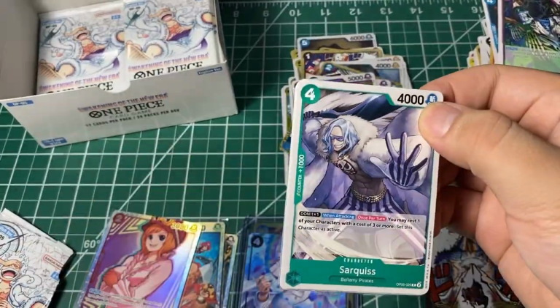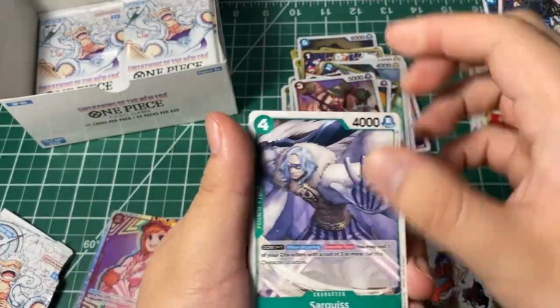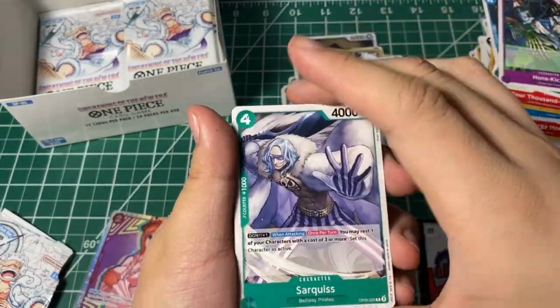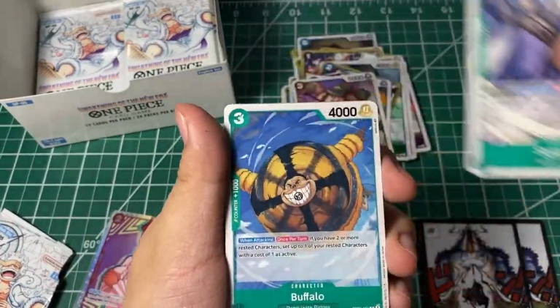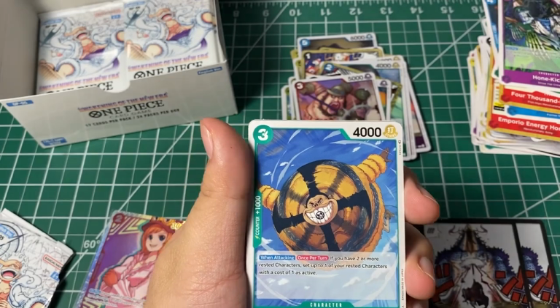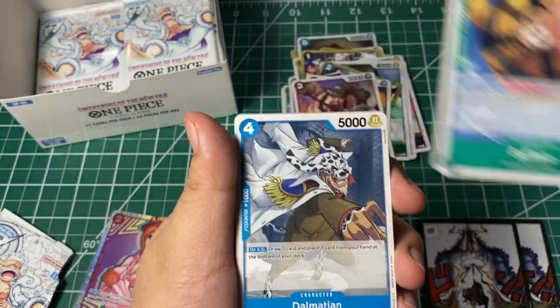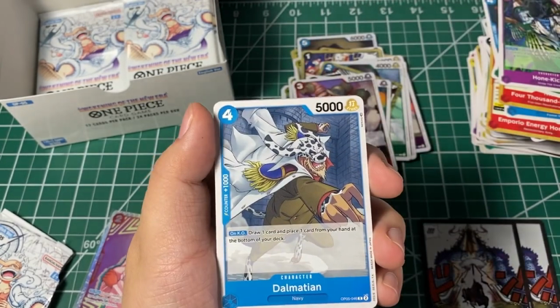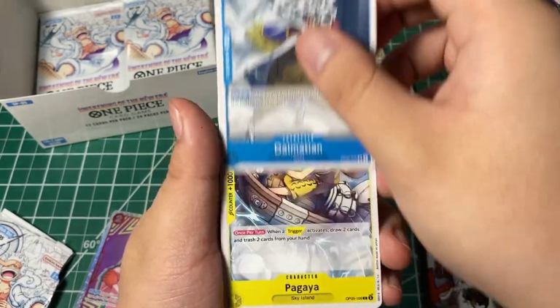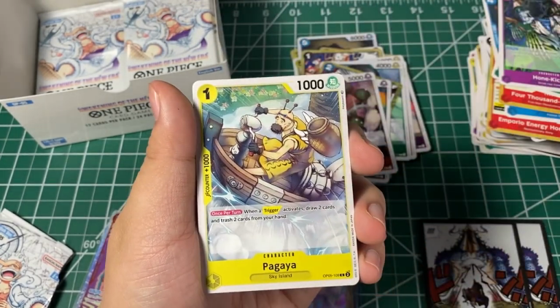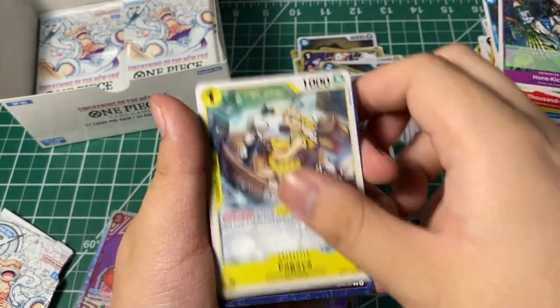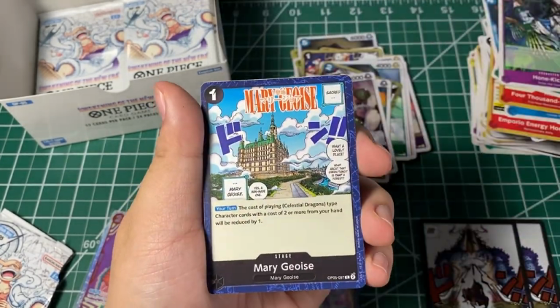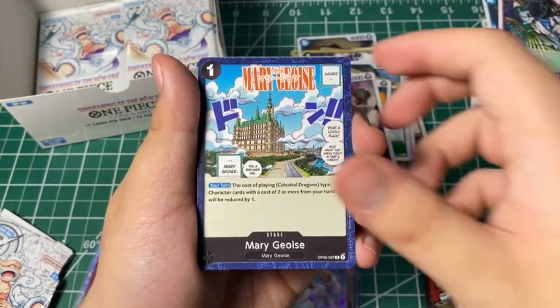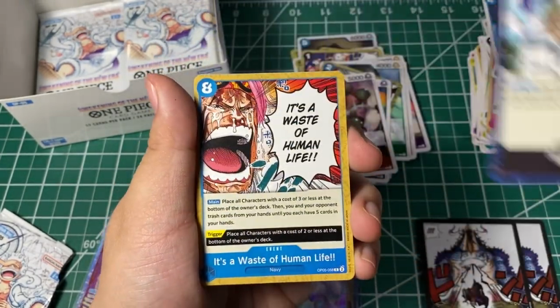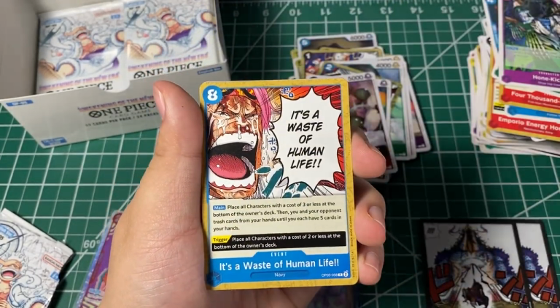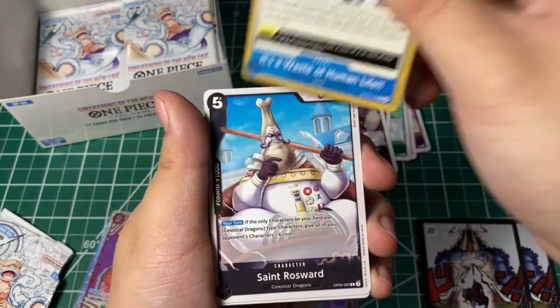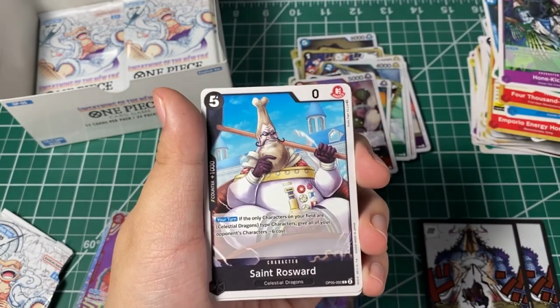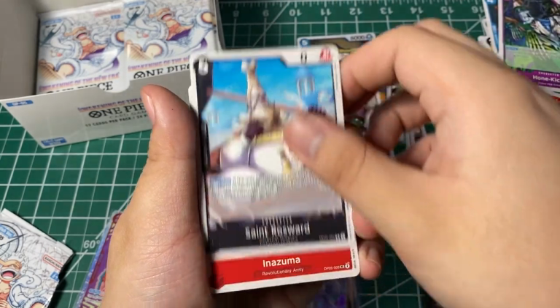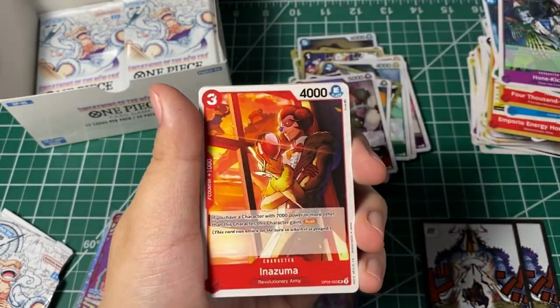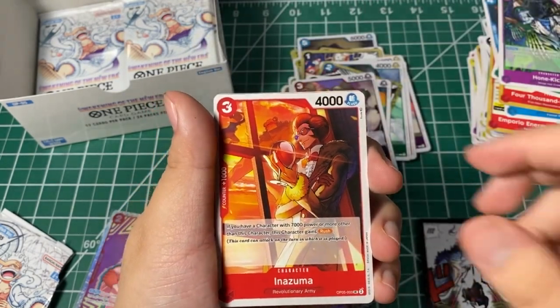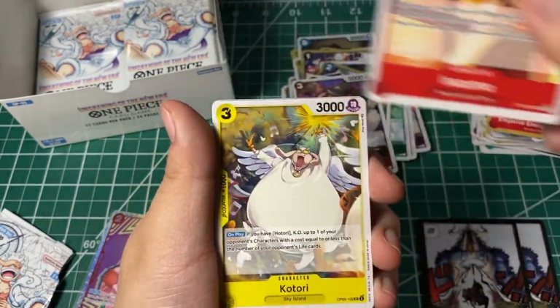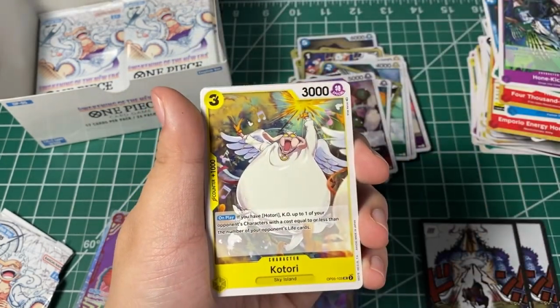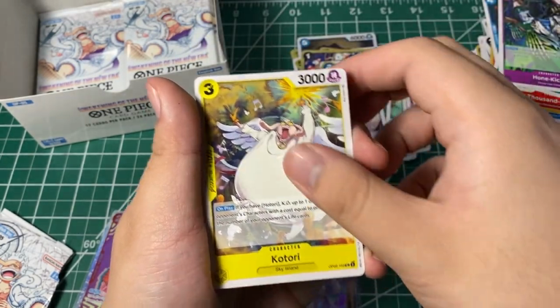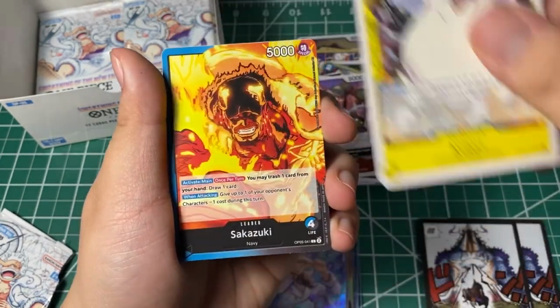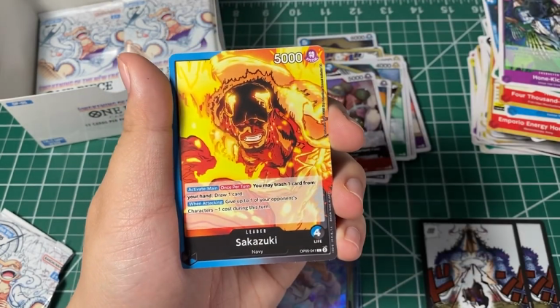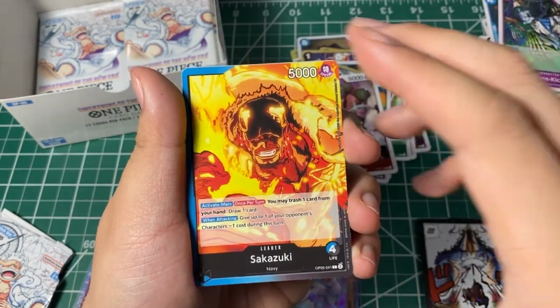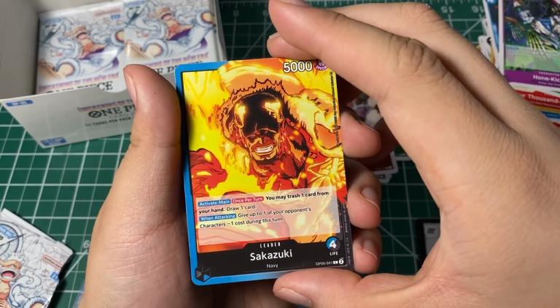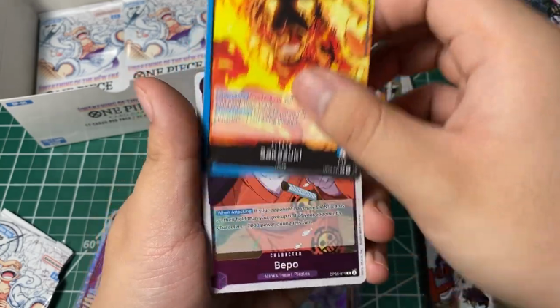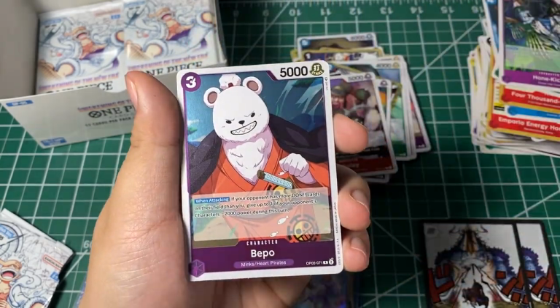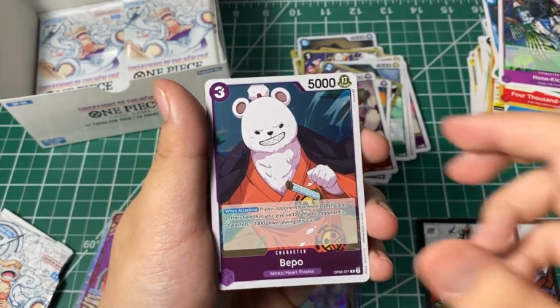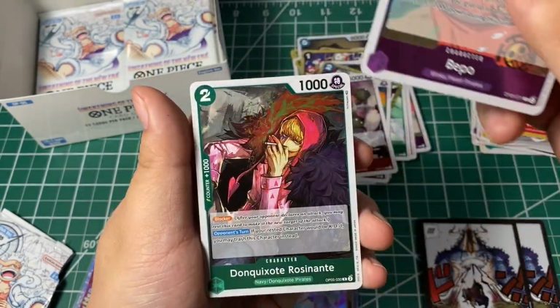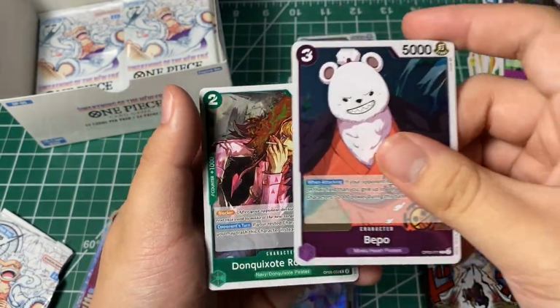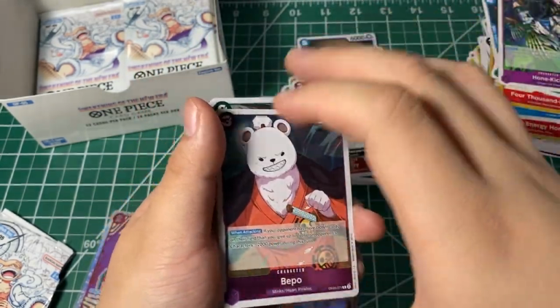Here we go — Sarcus, Buffalo, Dalmatian, Pagaya, Marijua, event card, Roseward, Inazuma, Kotori, leader Sakazuki, Beppo, and Rosinante.